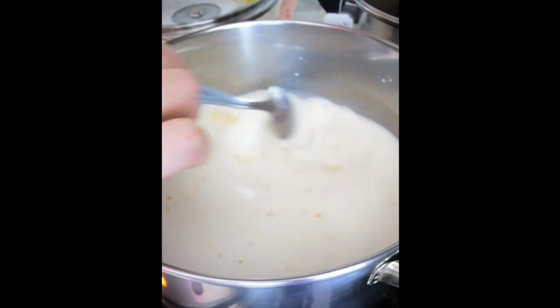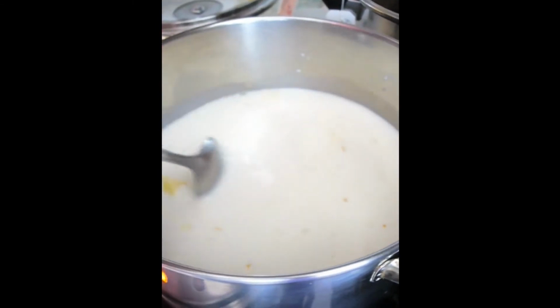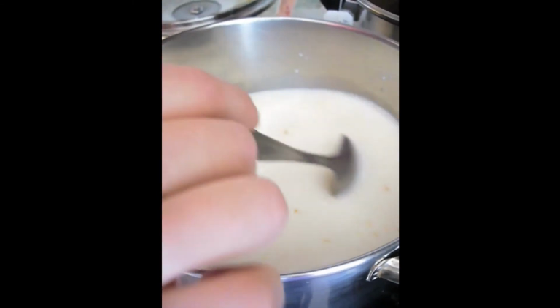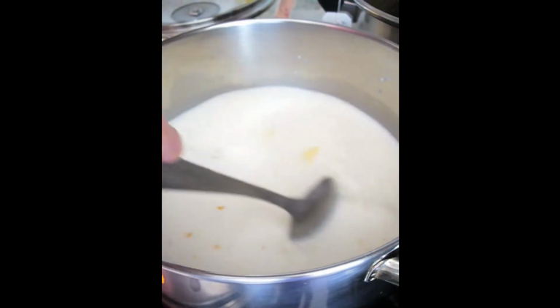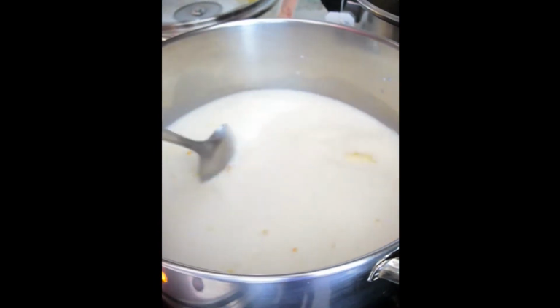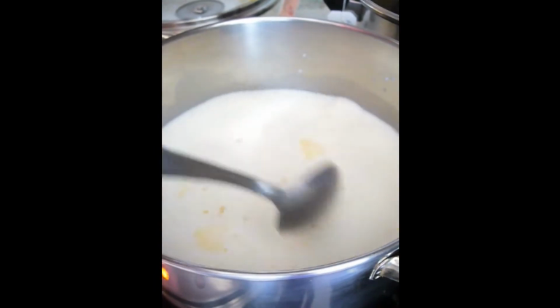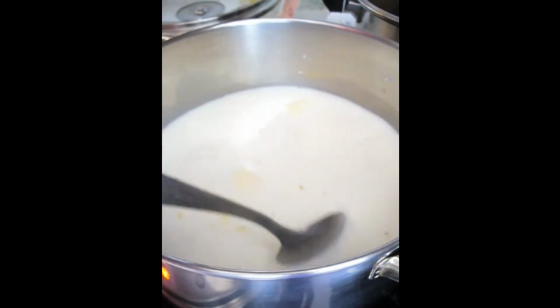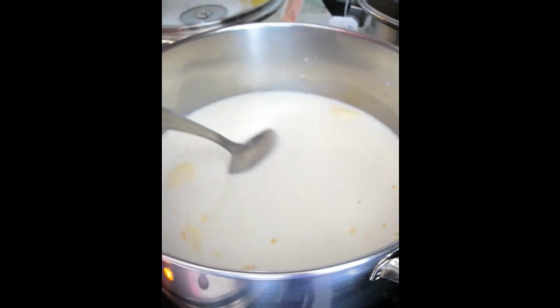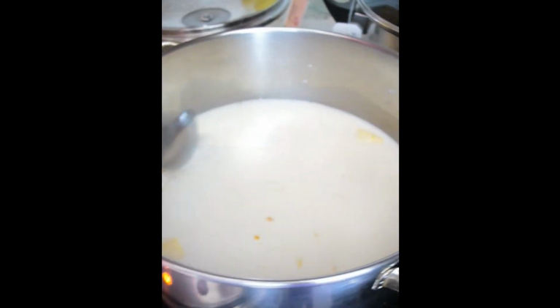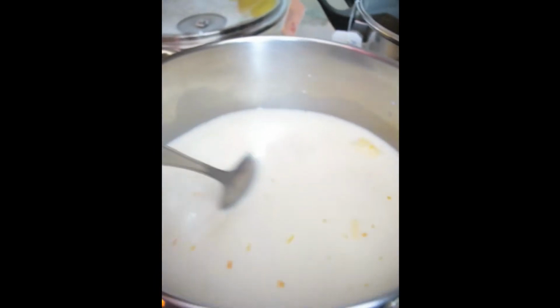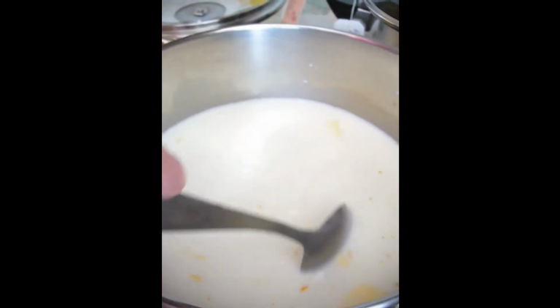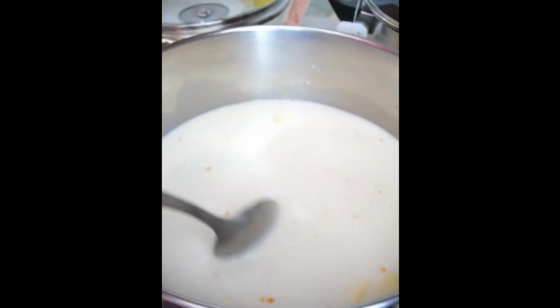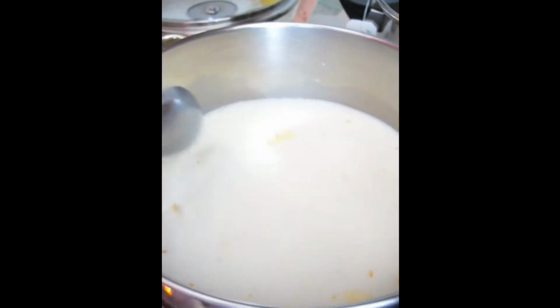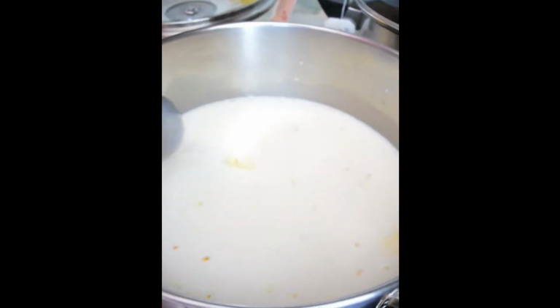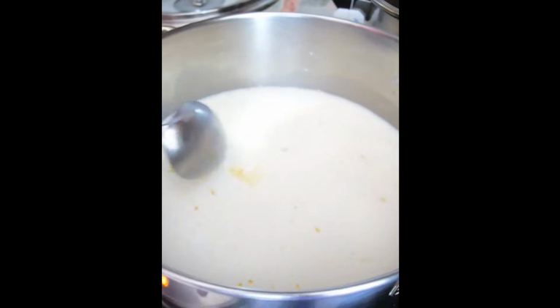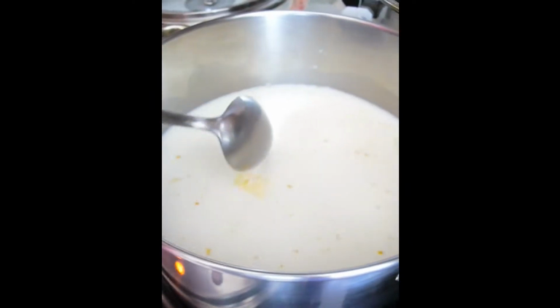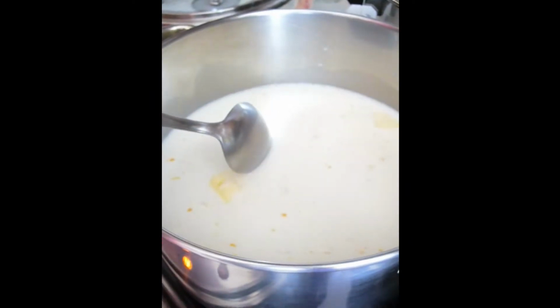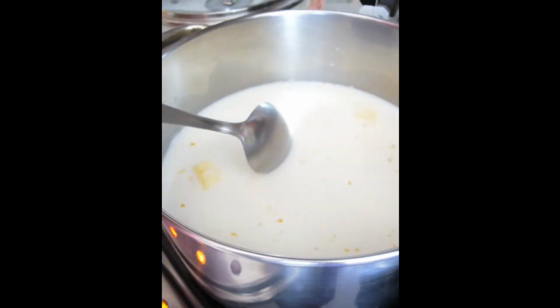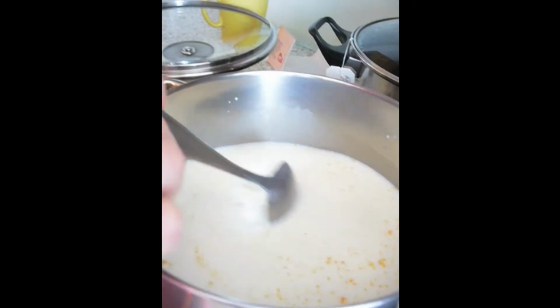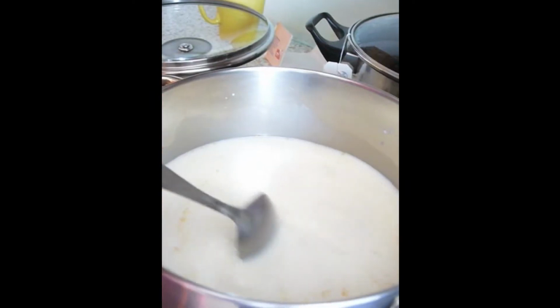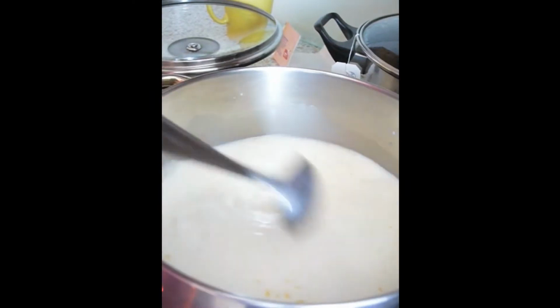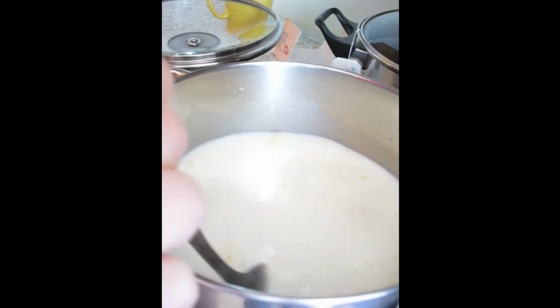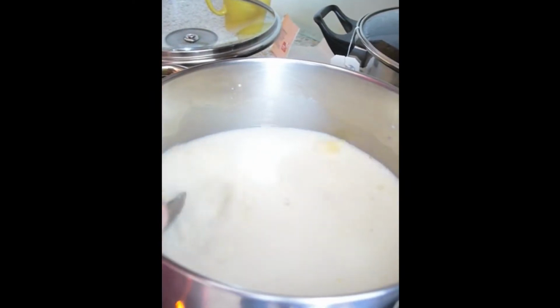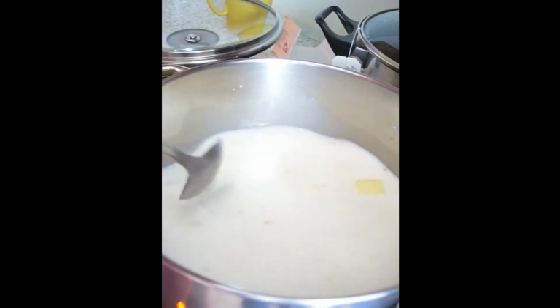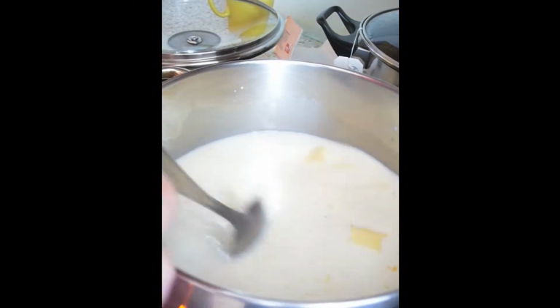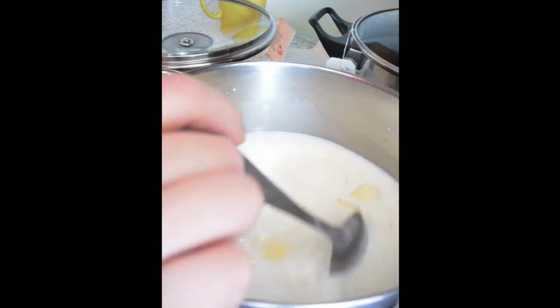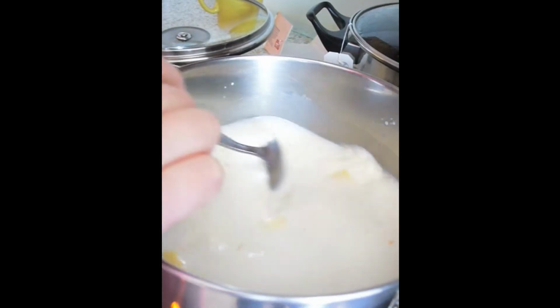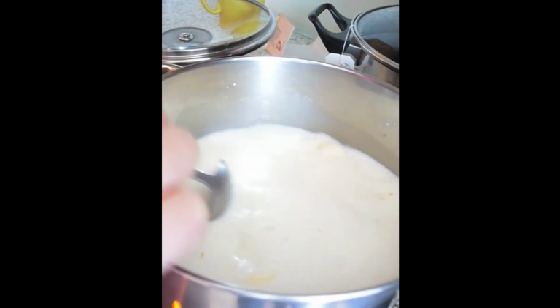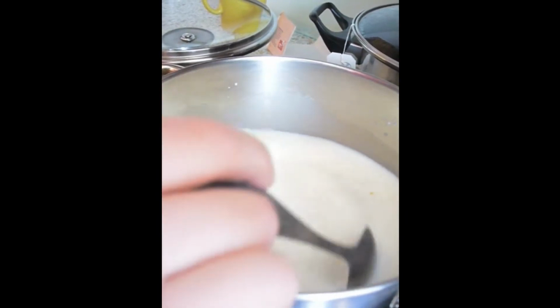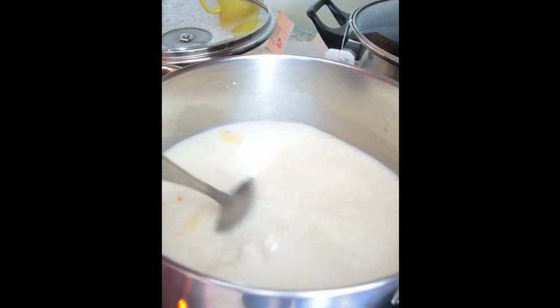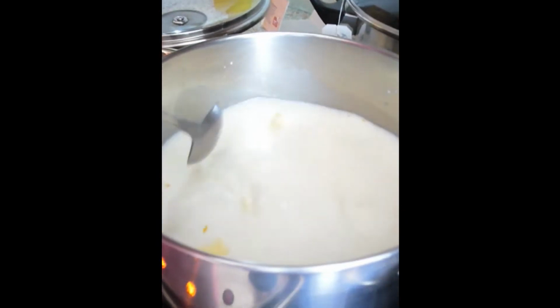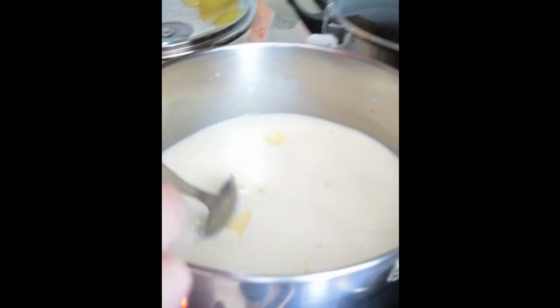Mix together milk, butter, salt, and orange zest, and heat it up. When it's warm, we are going to add semolina. Still melting the butter — this is a very easy and simple yummy dessert.